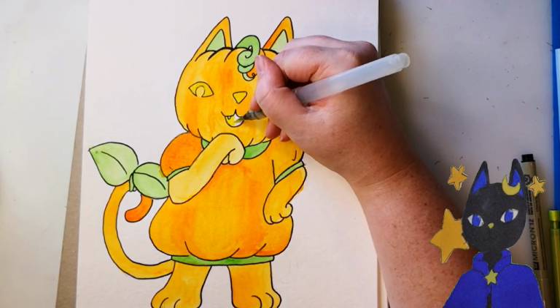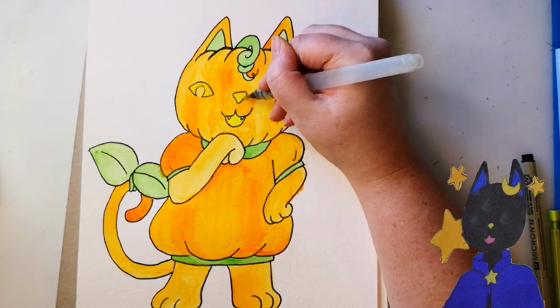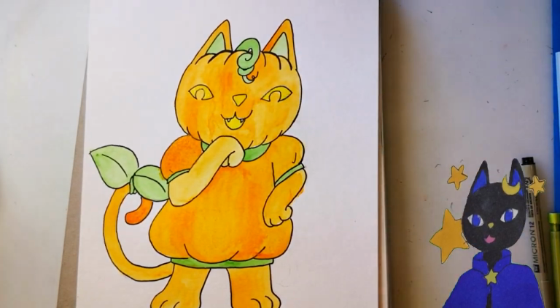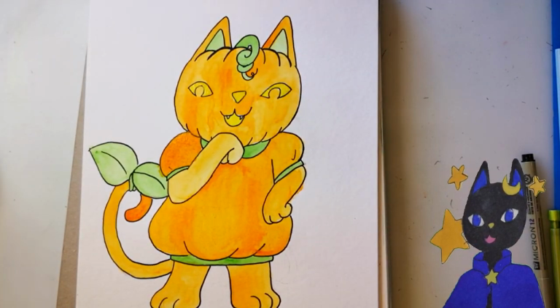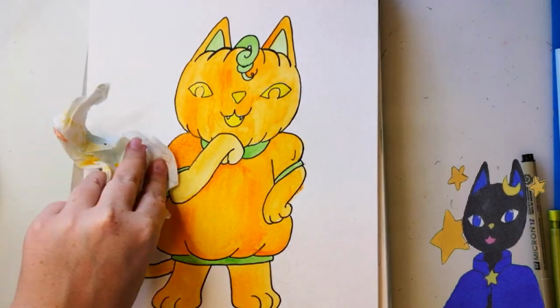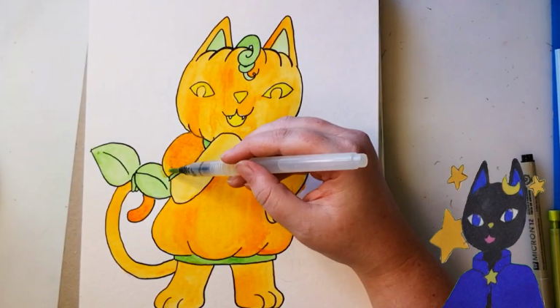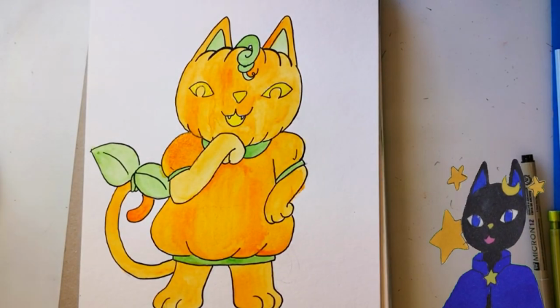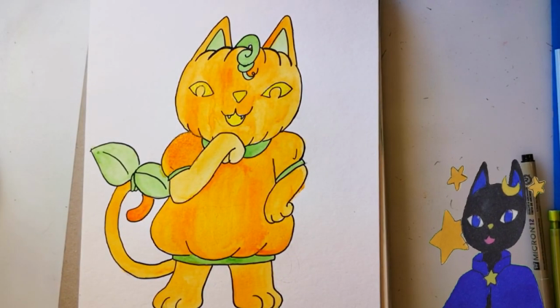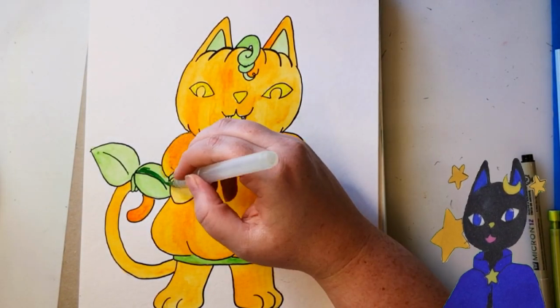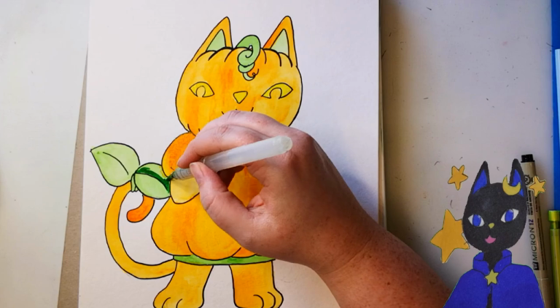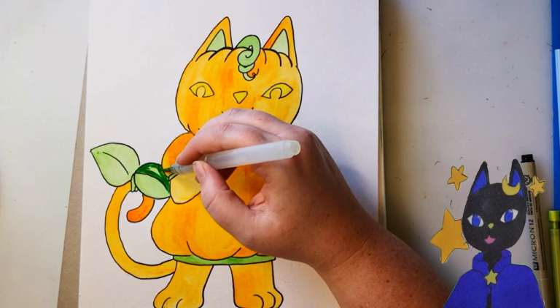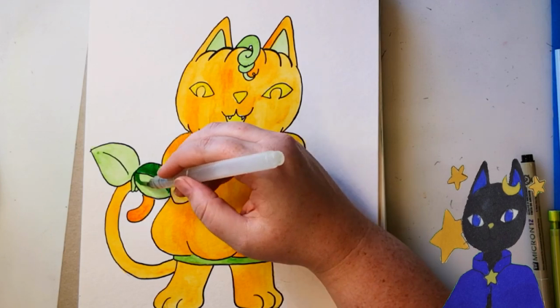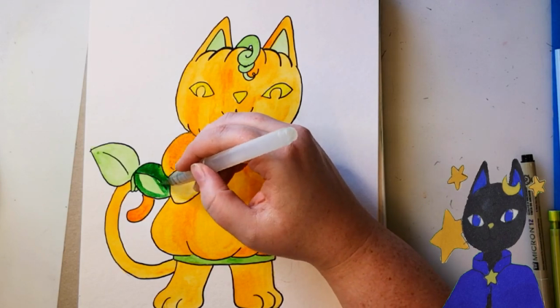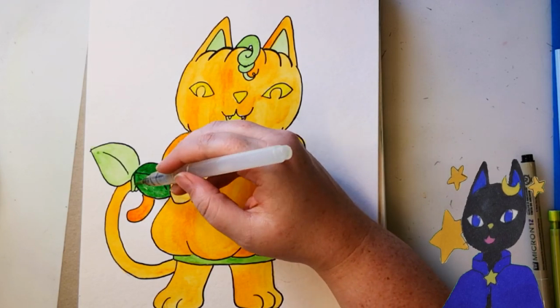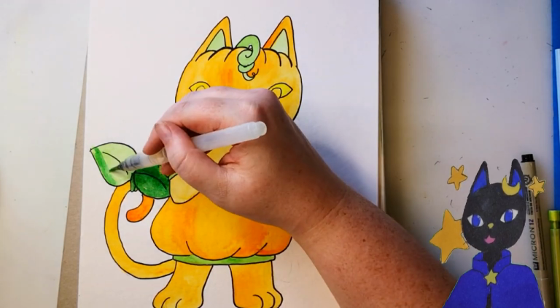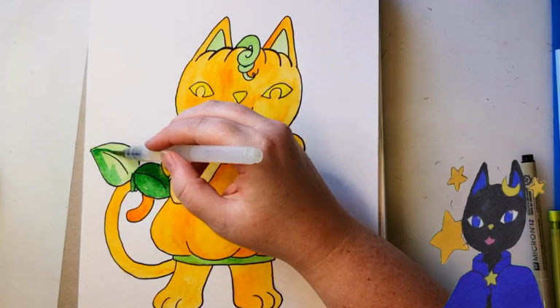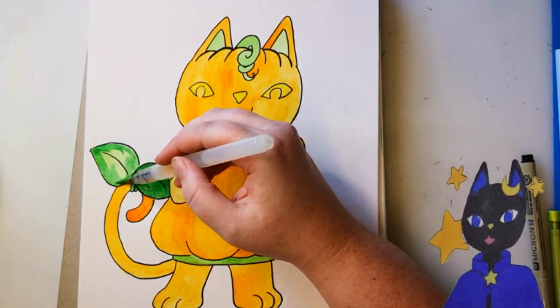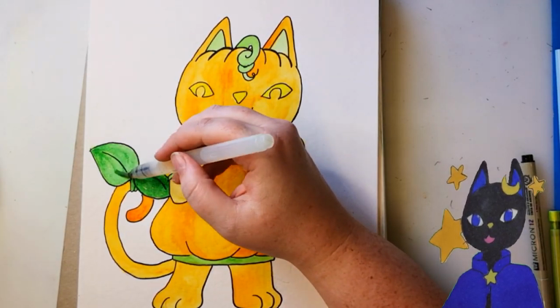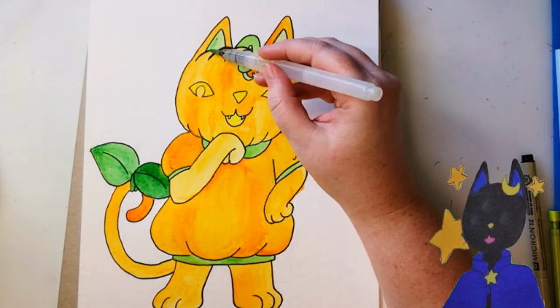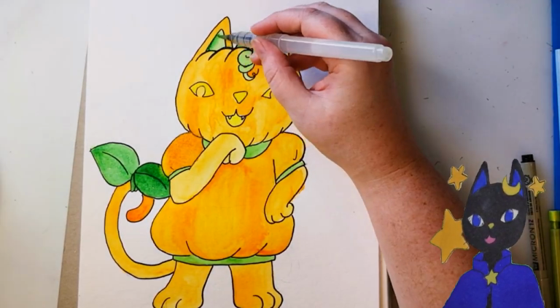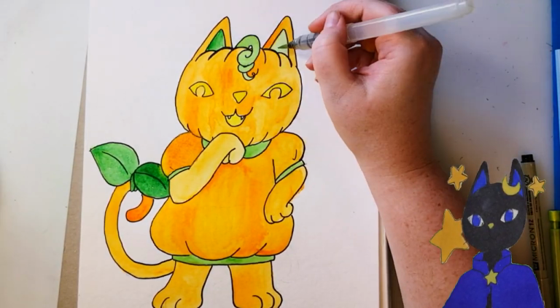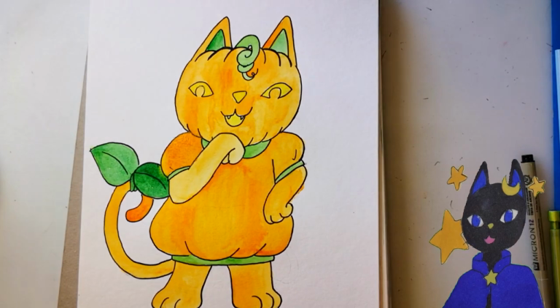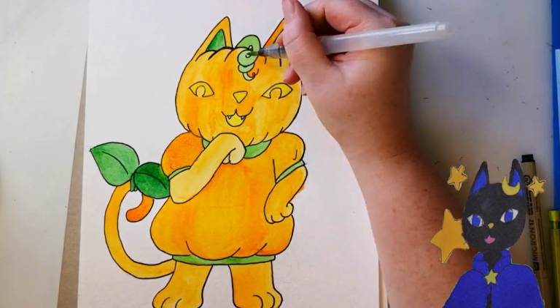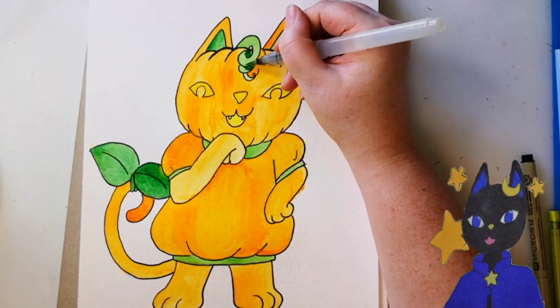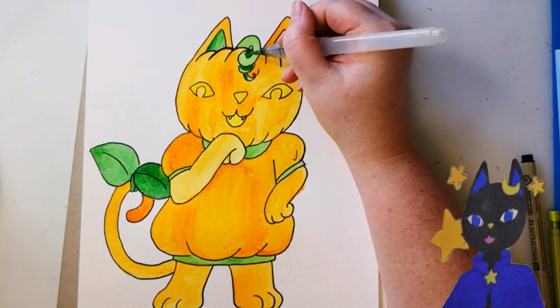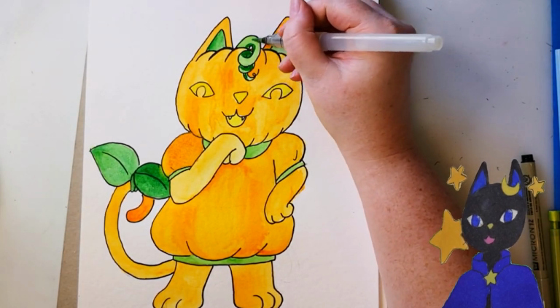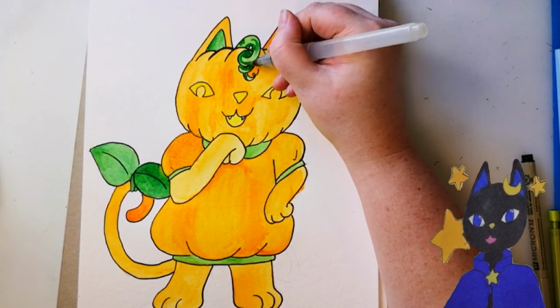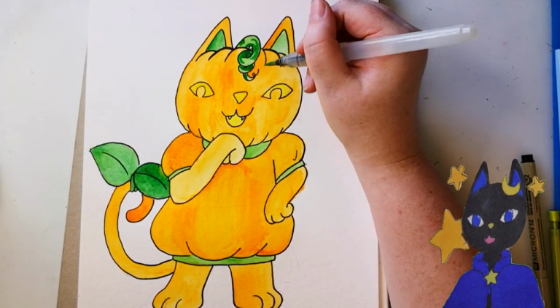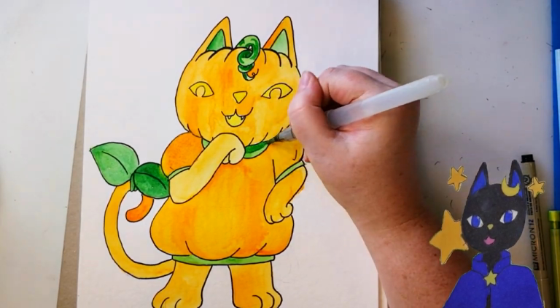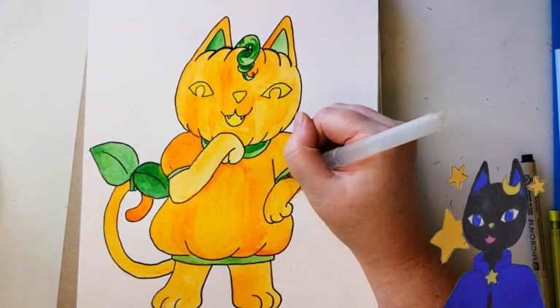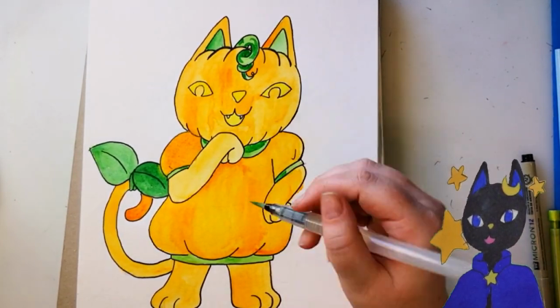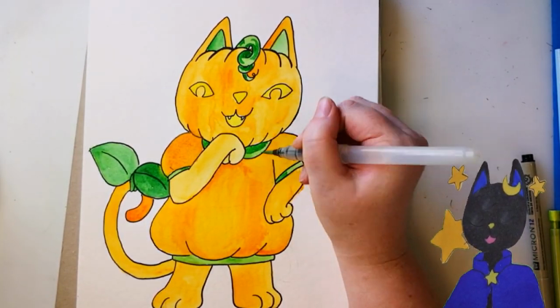I made her eyes, mouth, and nose yellow to look like they've been carved out, and she's a jack-o'-lantern. They definitely also glow in the dark, which makes her a bit frightening to run into in the middle of the night.